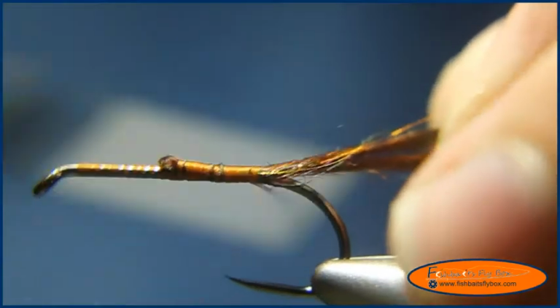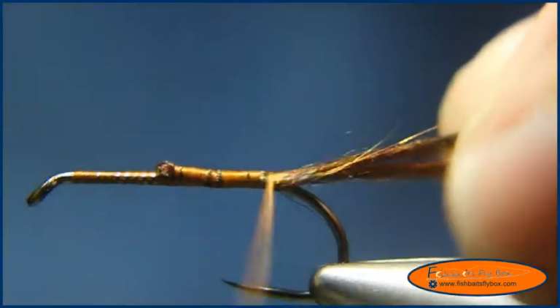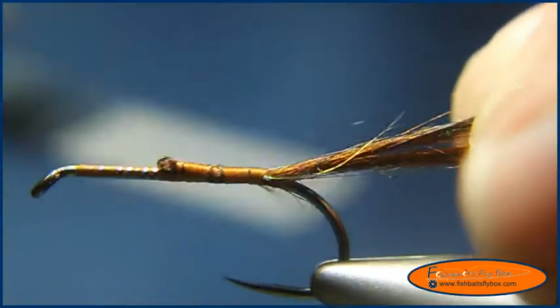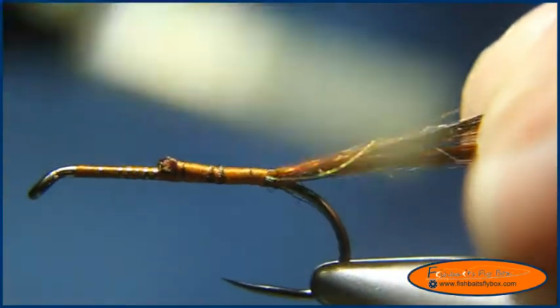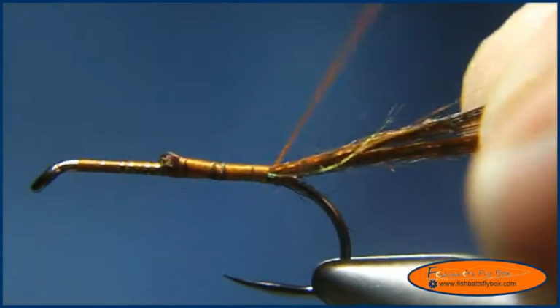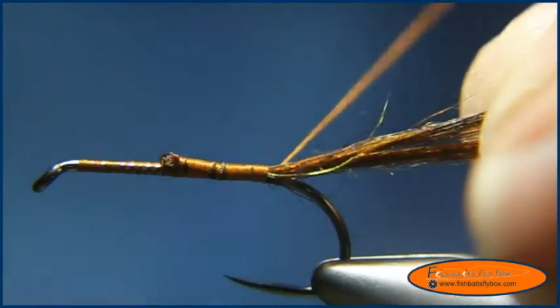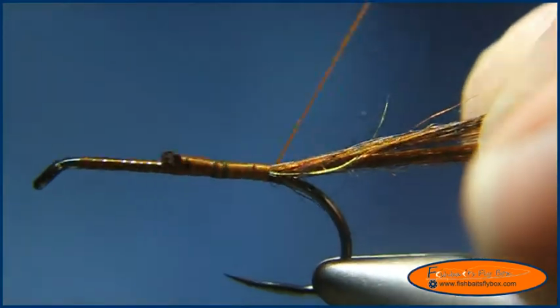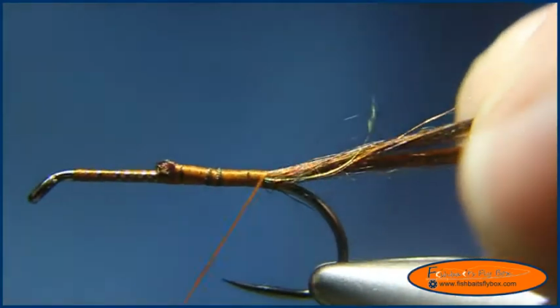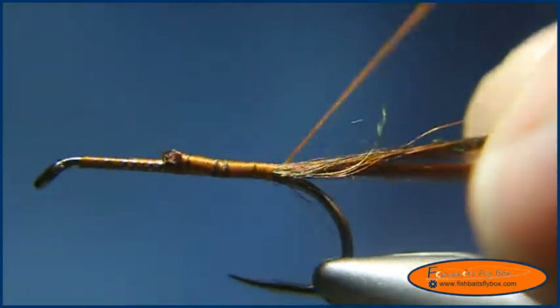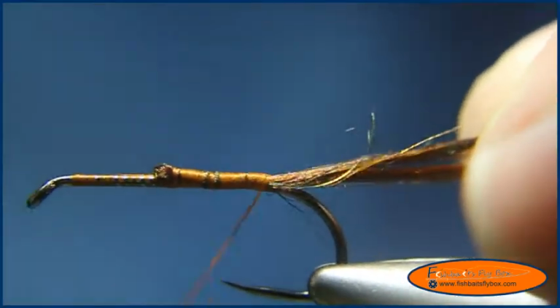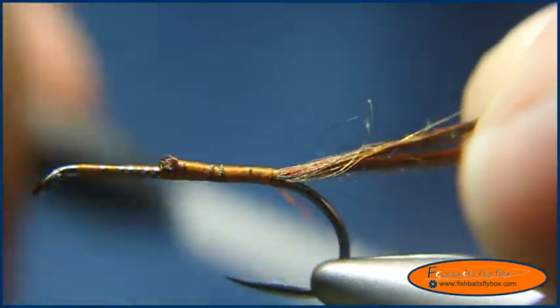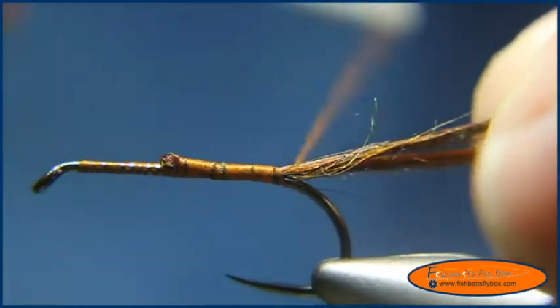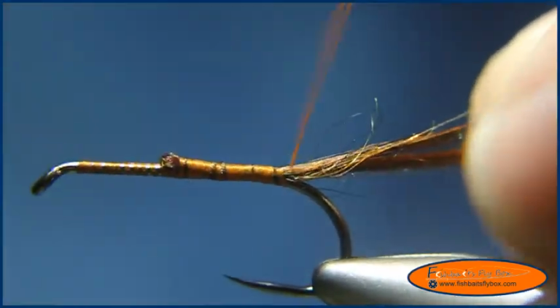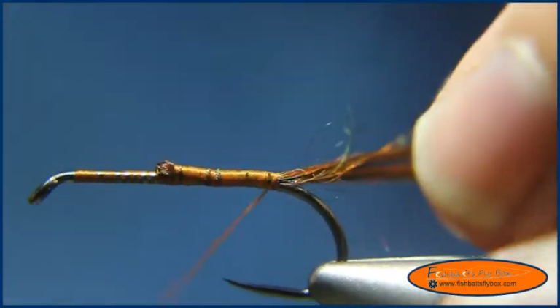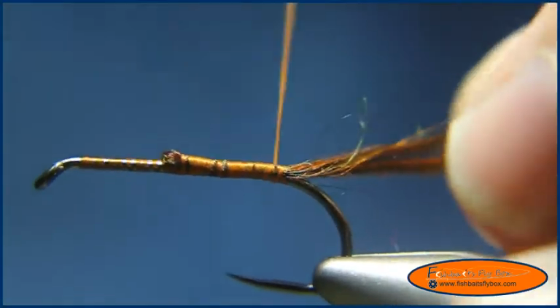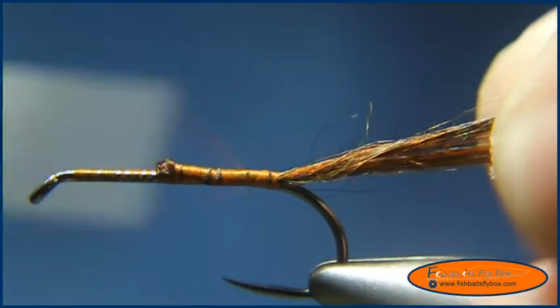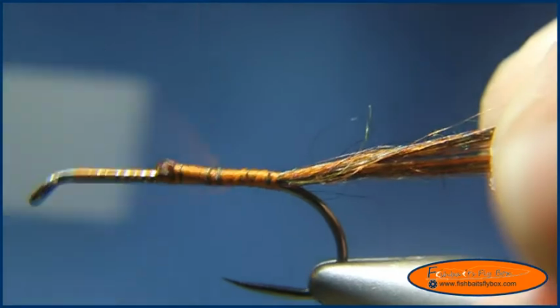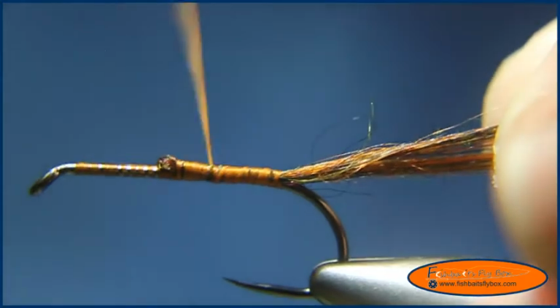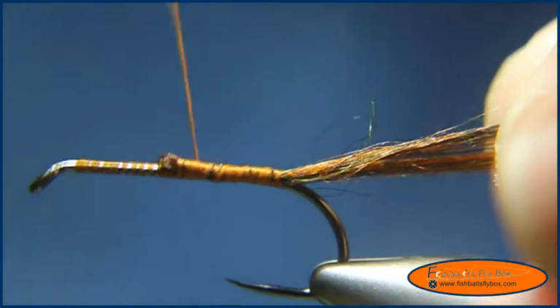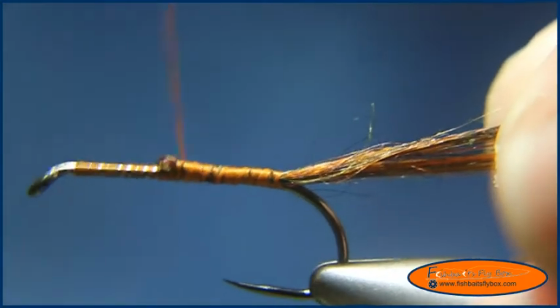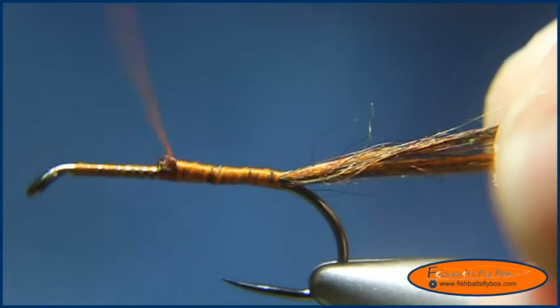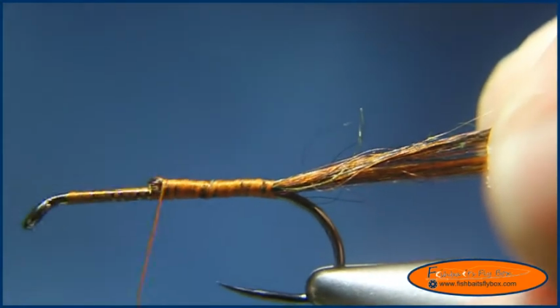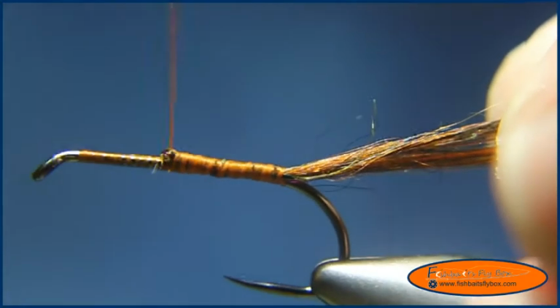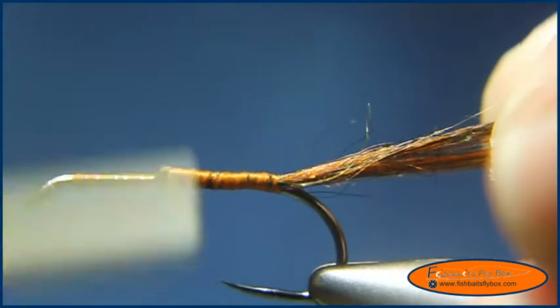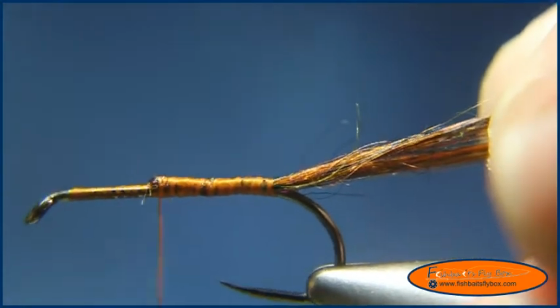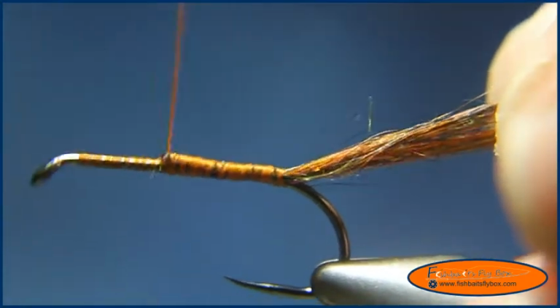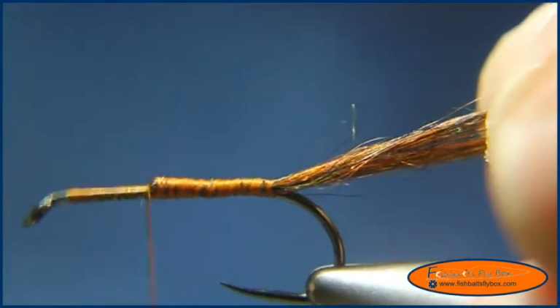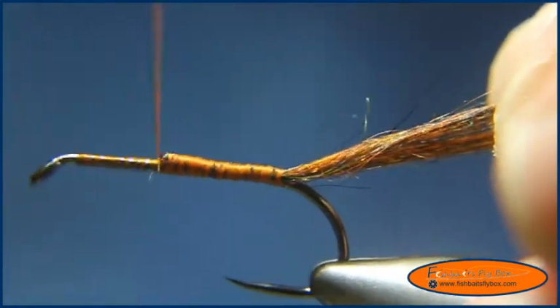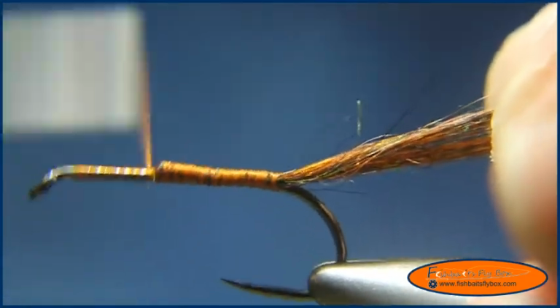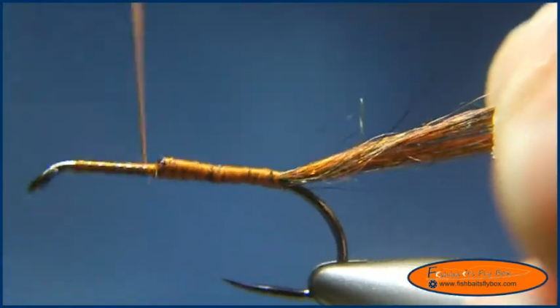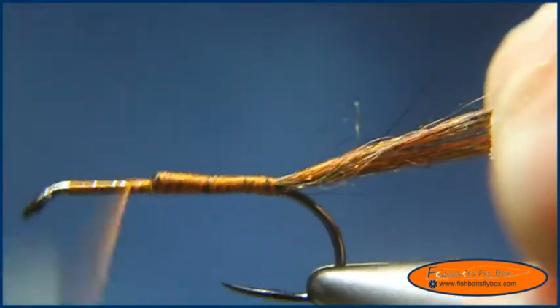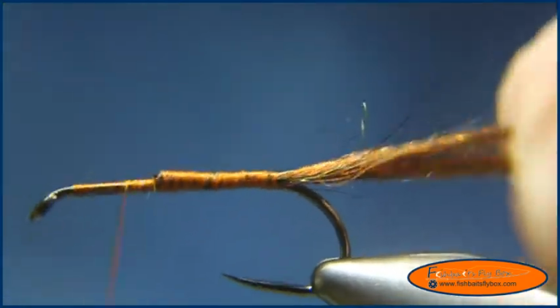I learned this fly from Mike Andresen. He's got a DVD out and in my opinion it's a really good DVD, especially for stillwater patterns.